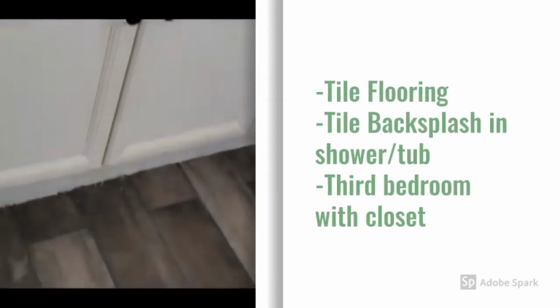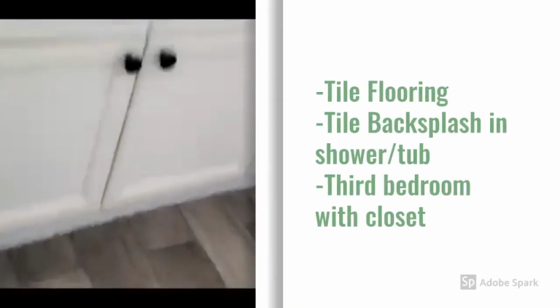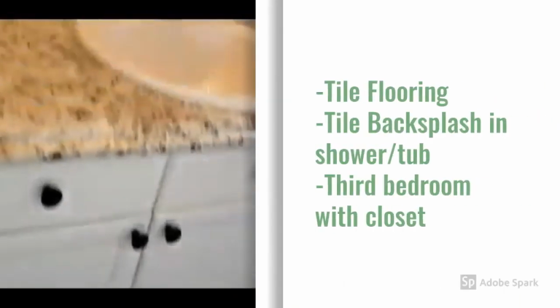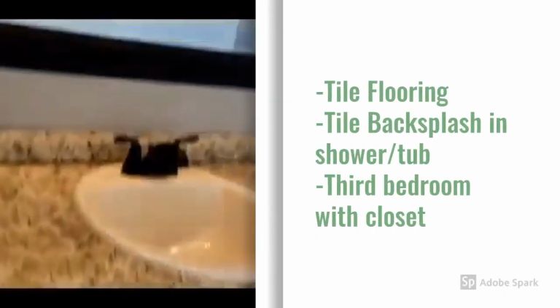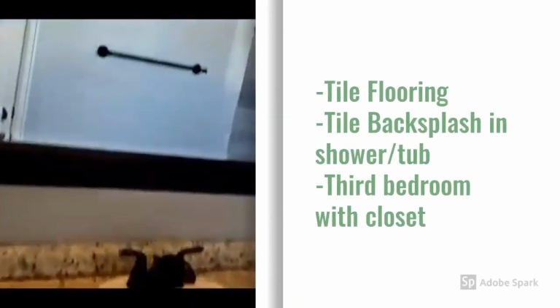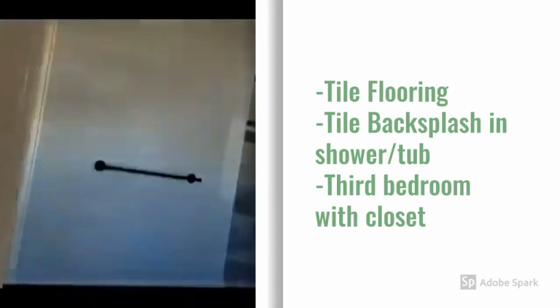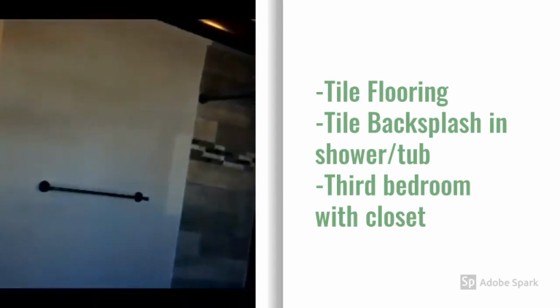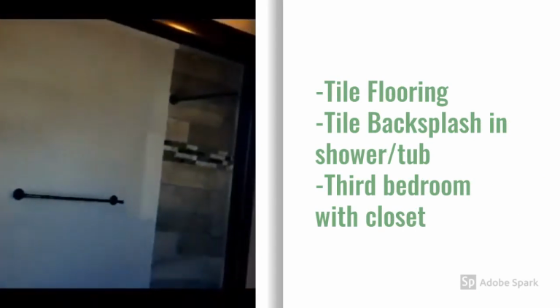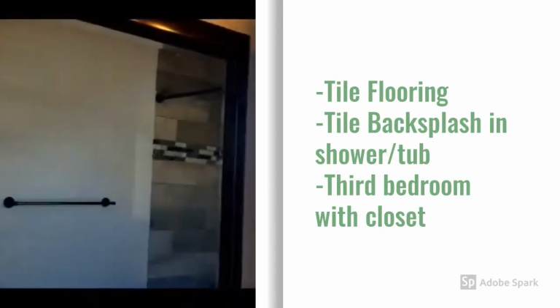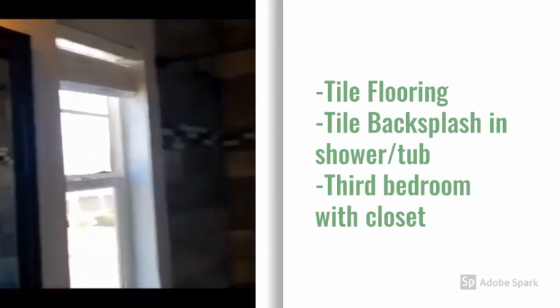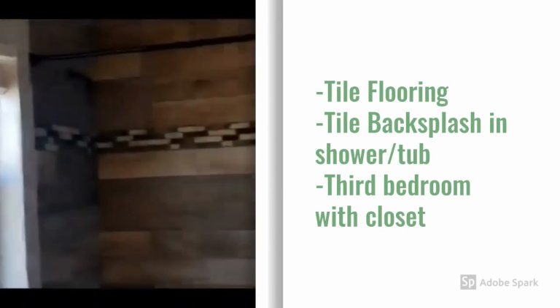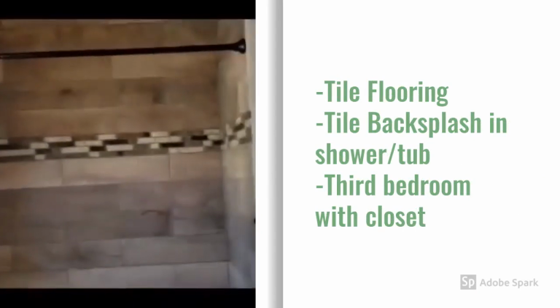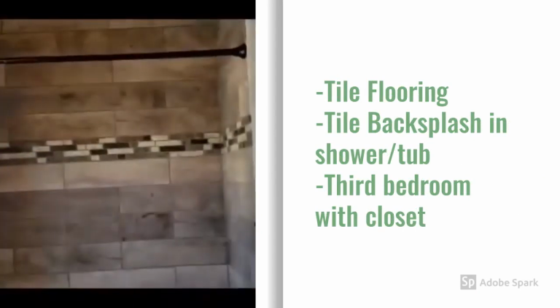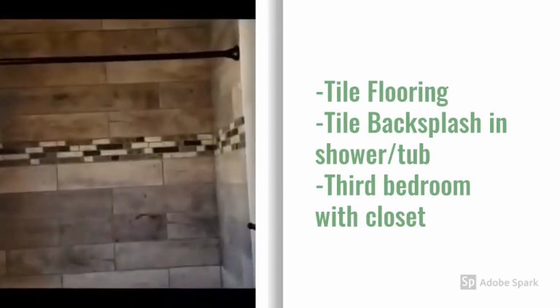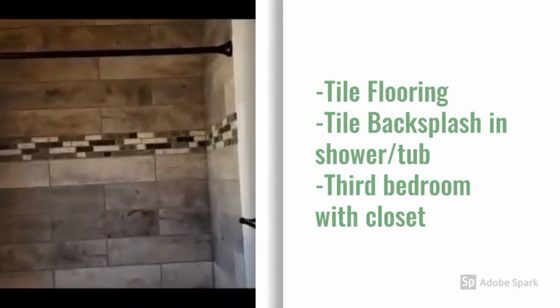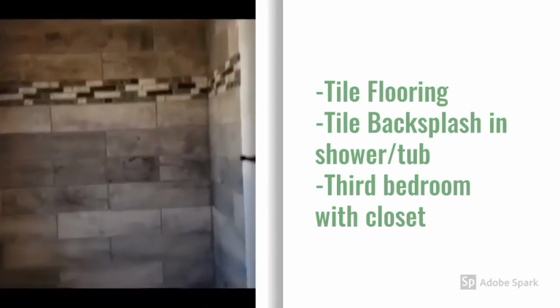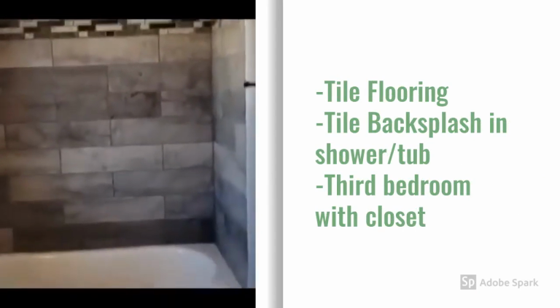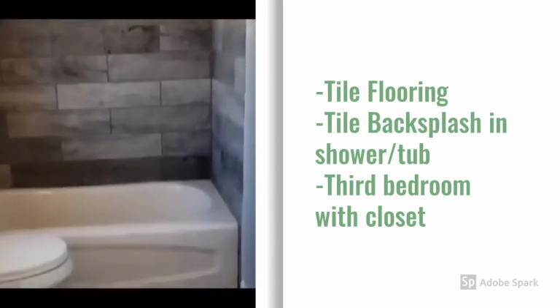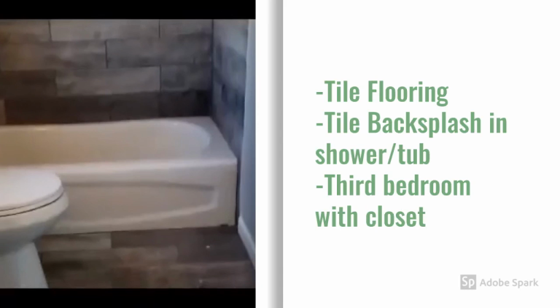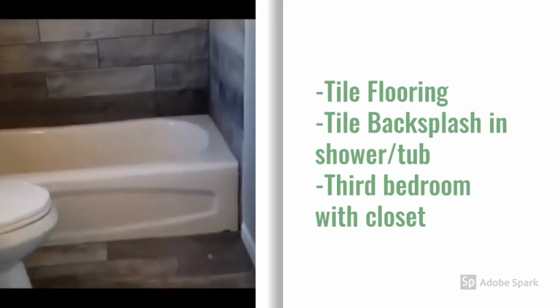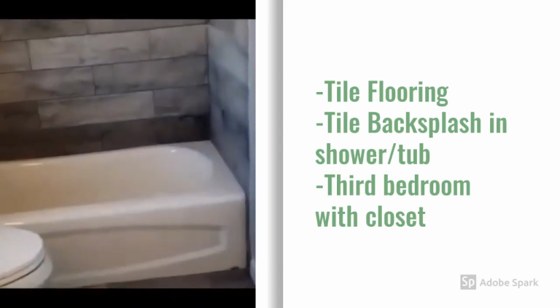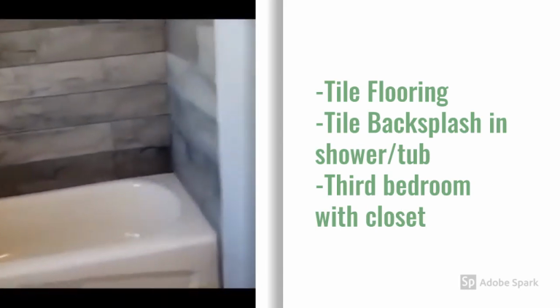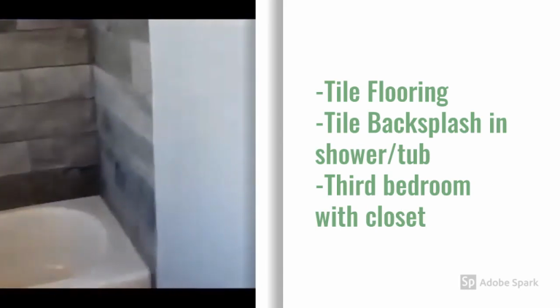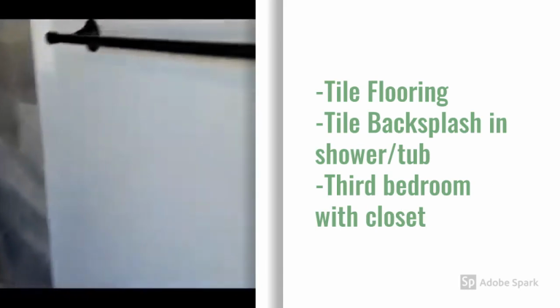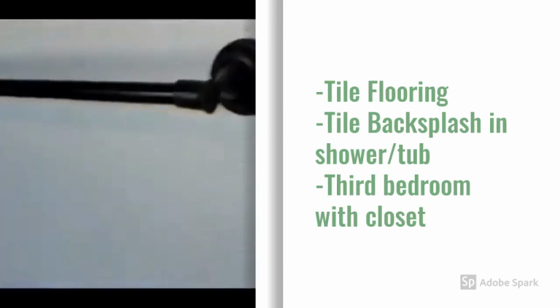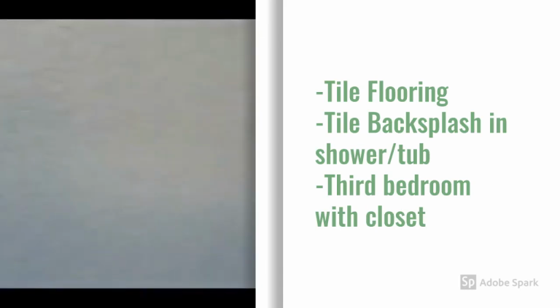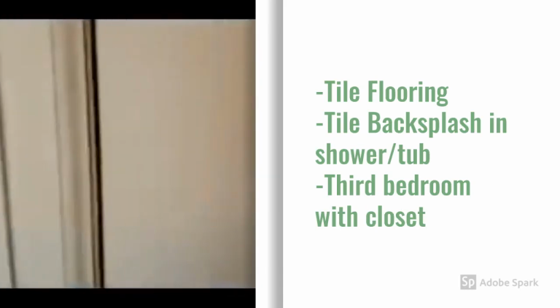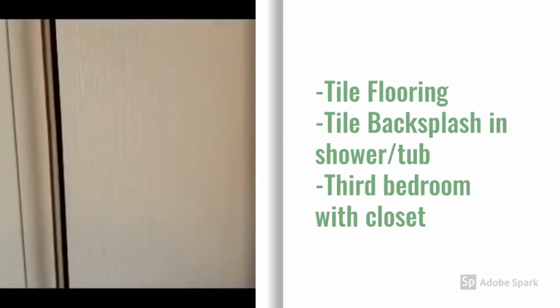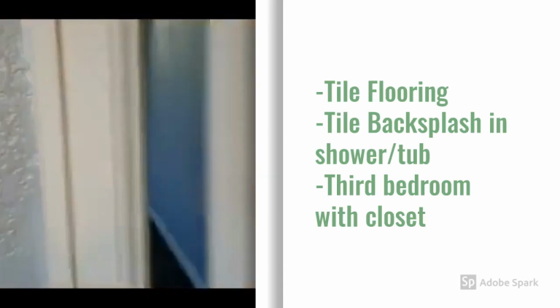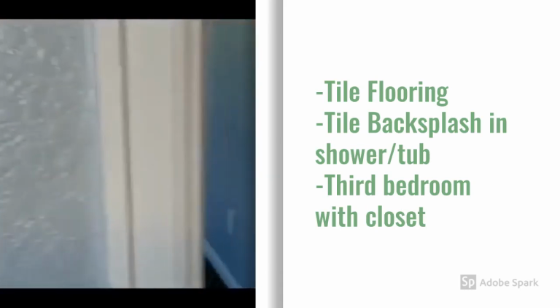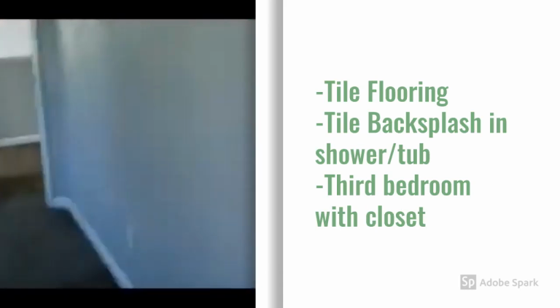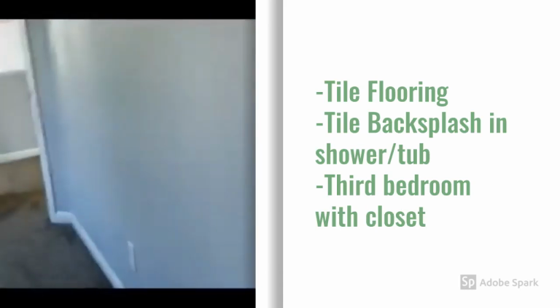Again, tile flooring and tile backsplash. Walk-in closet.